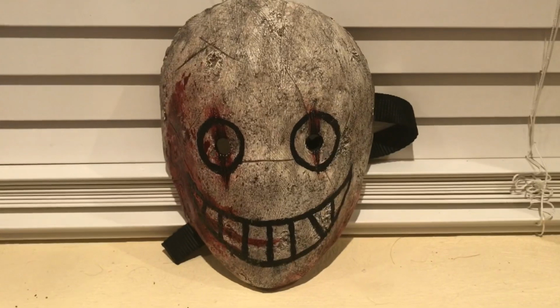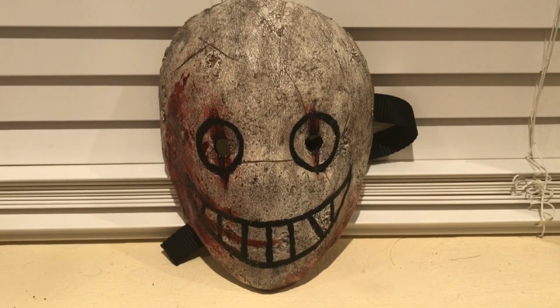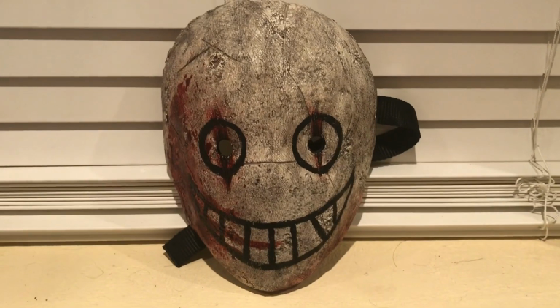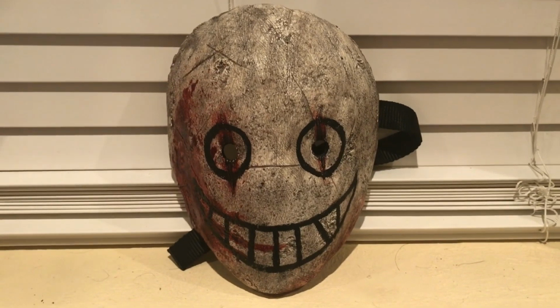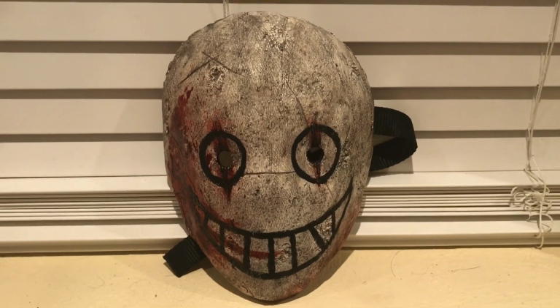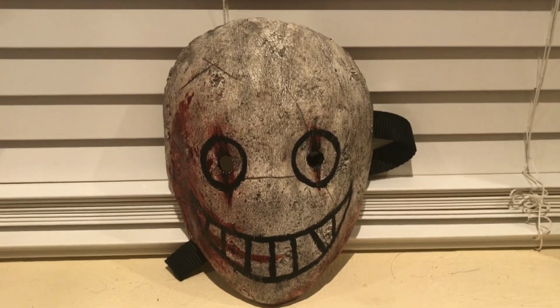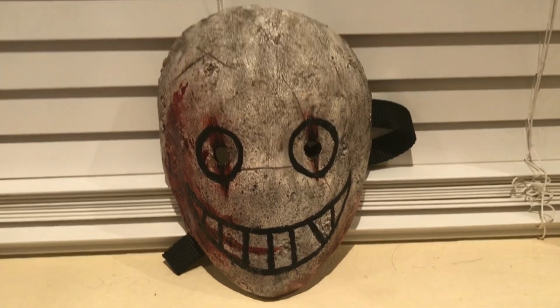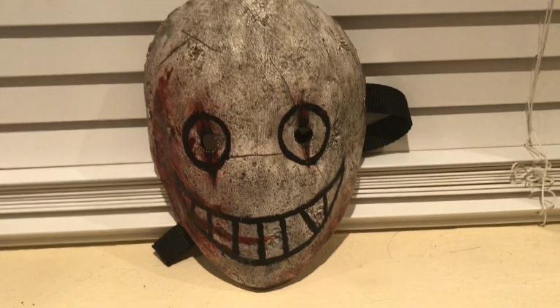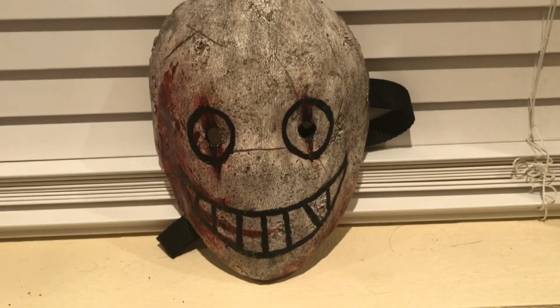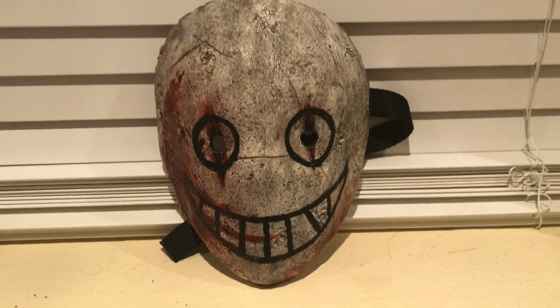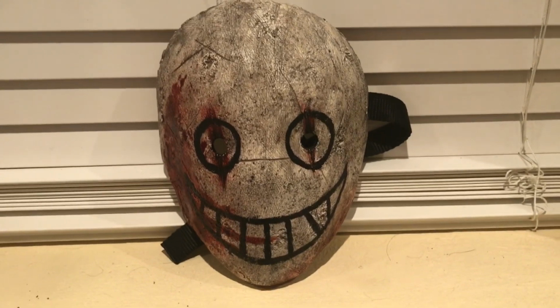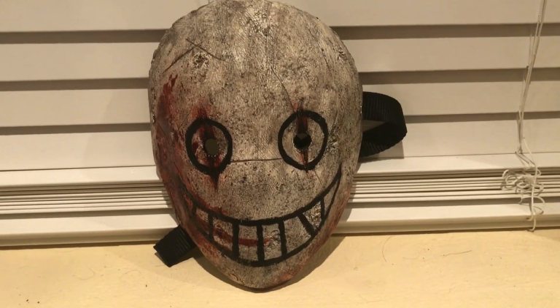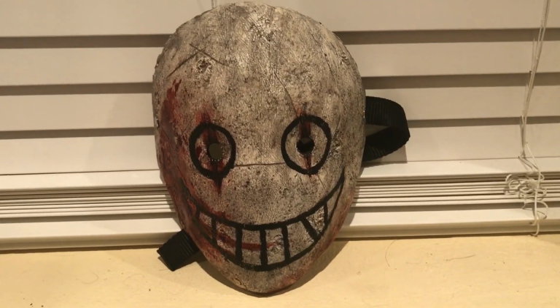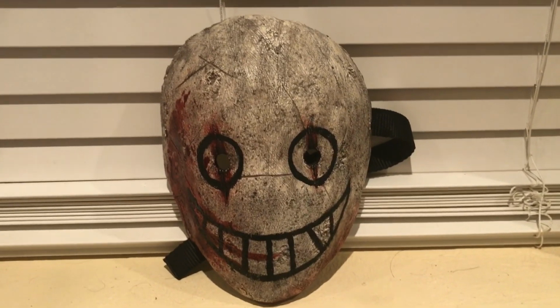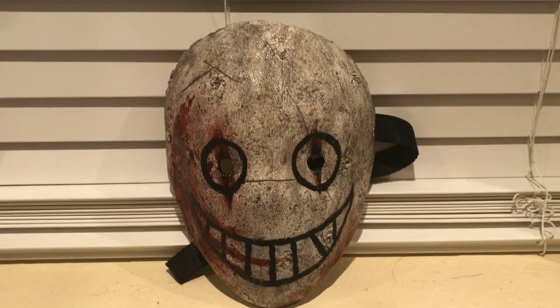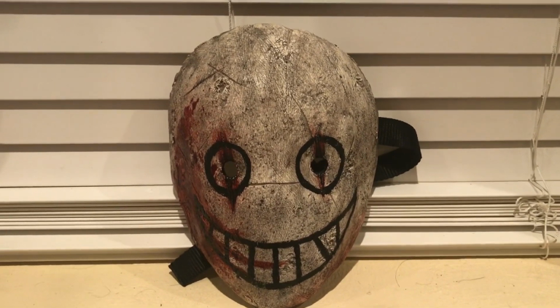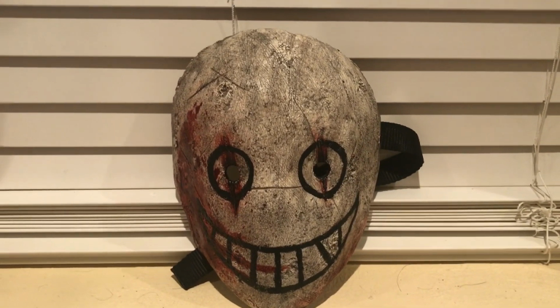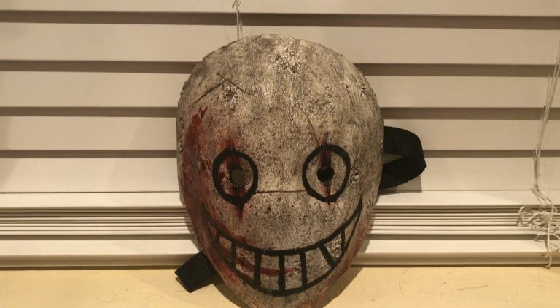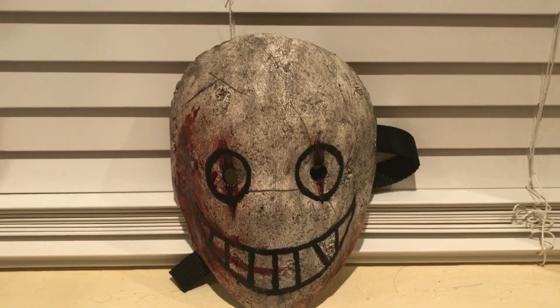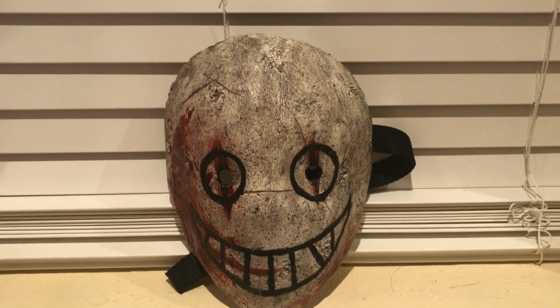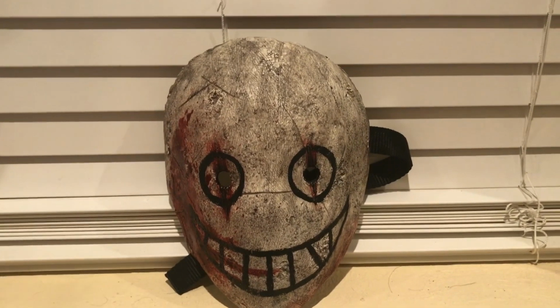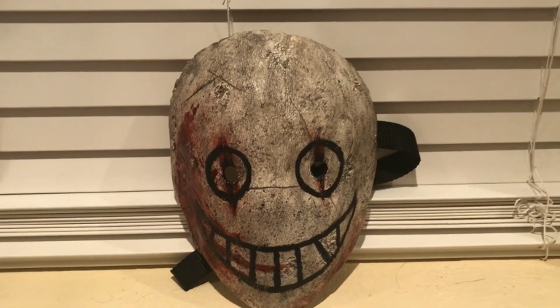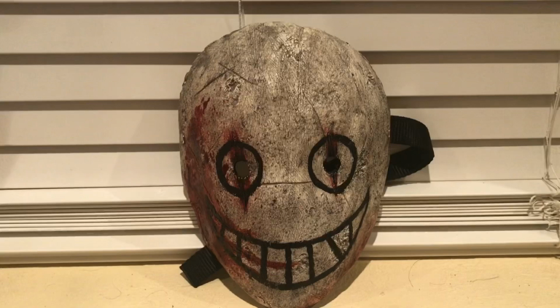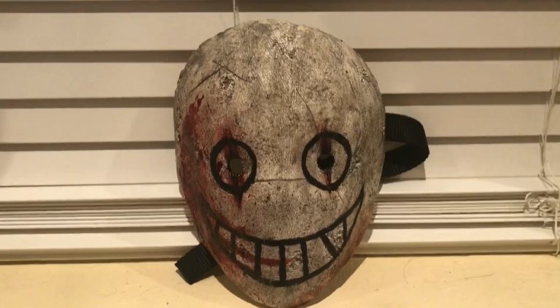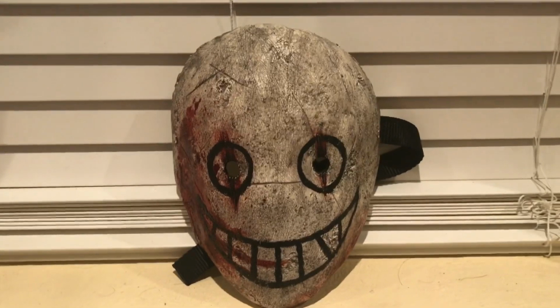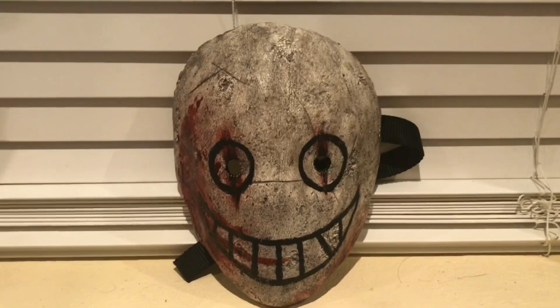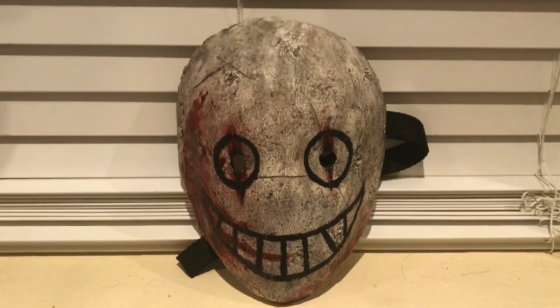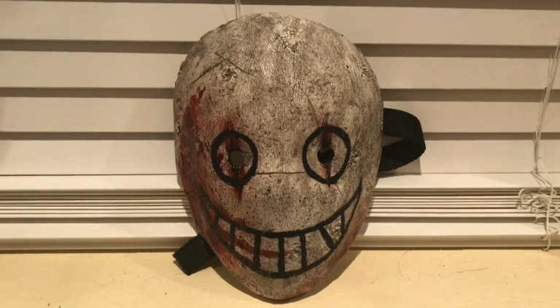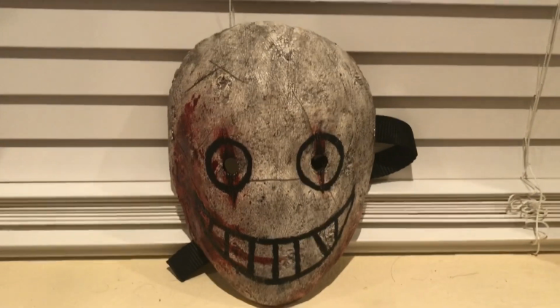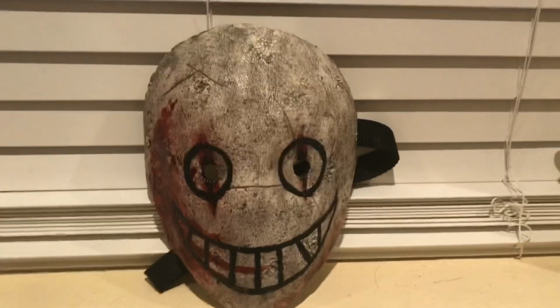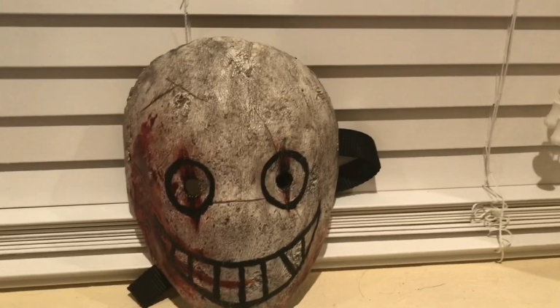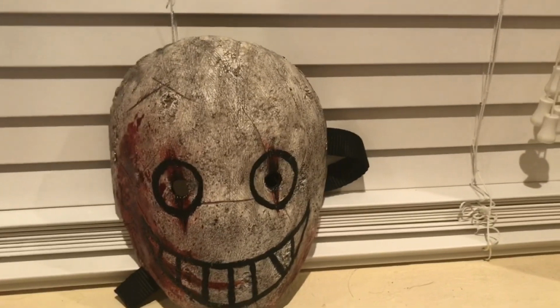Hey, what's up YouTube. Today I'm here to review my Legion mask made by a friend named Xavier. This mask is based off the Dead by Daylight video game.